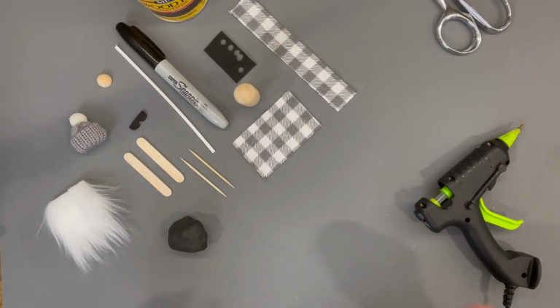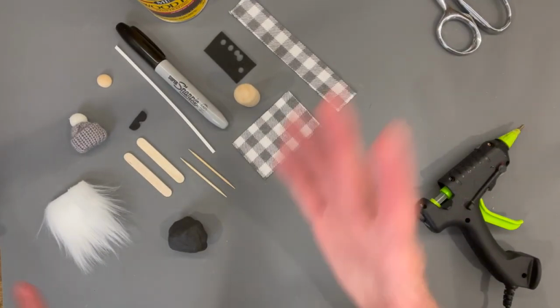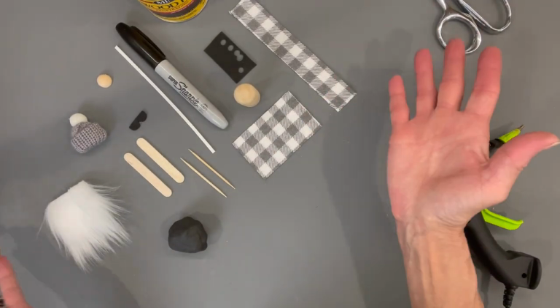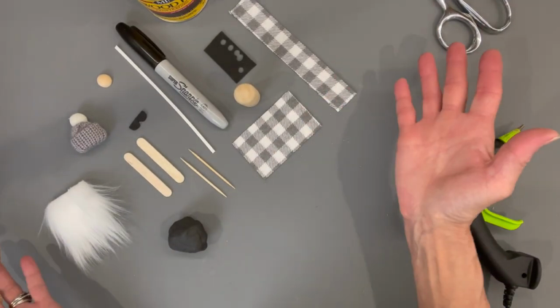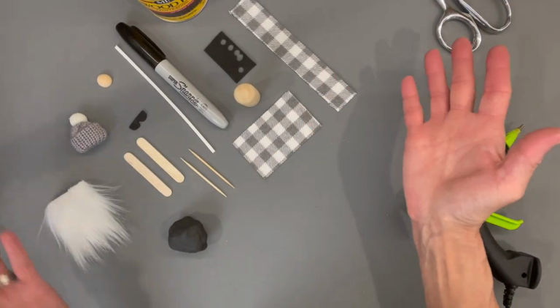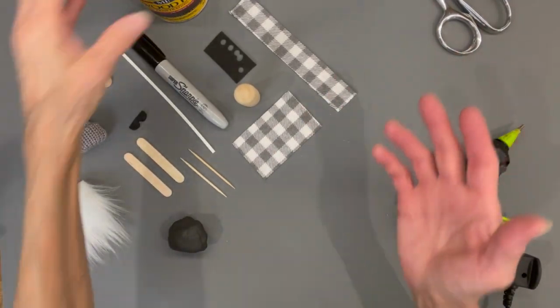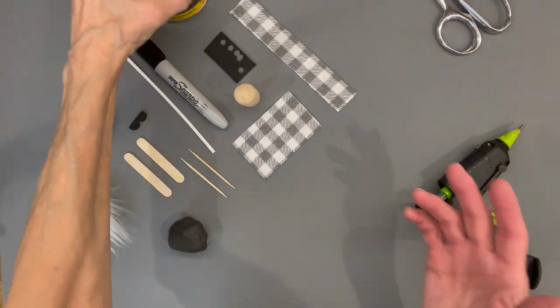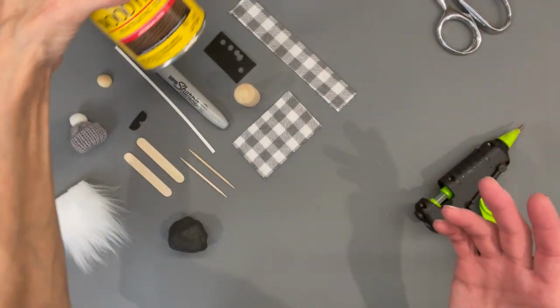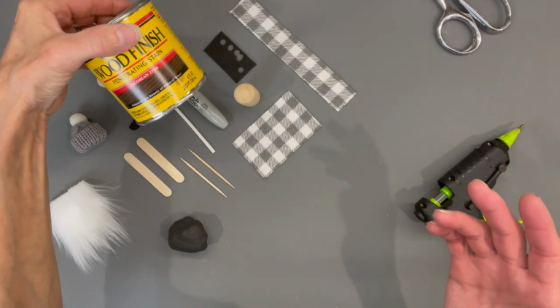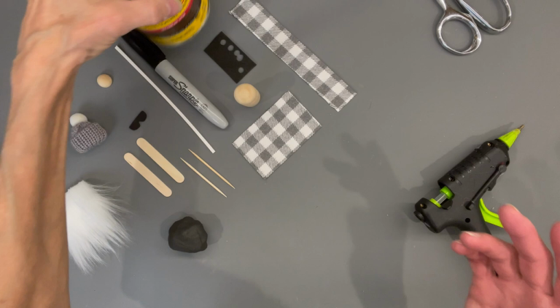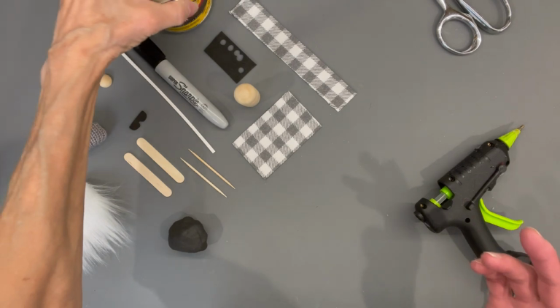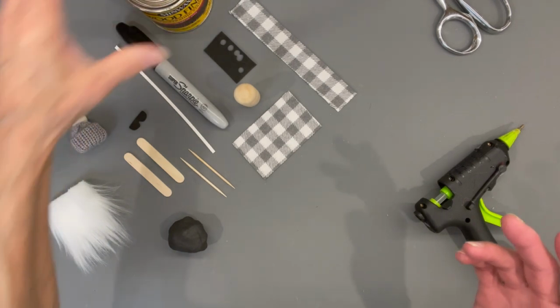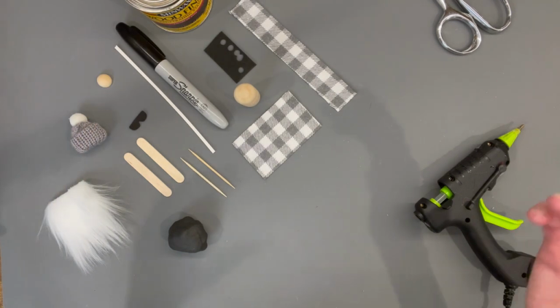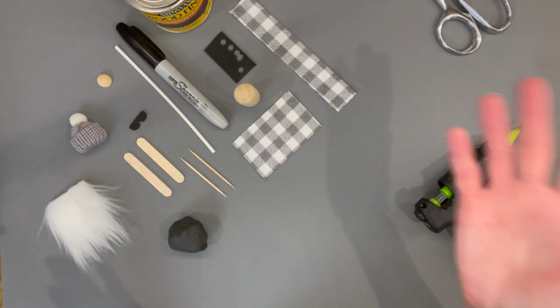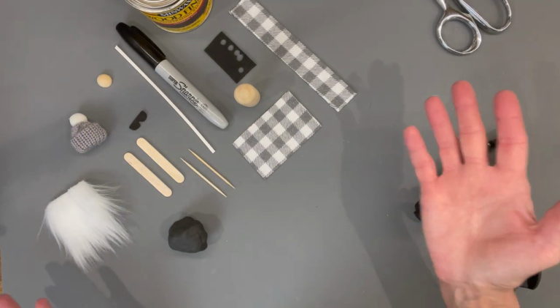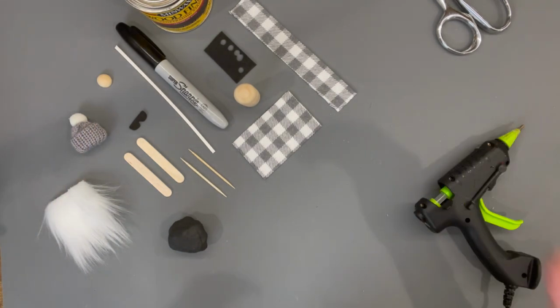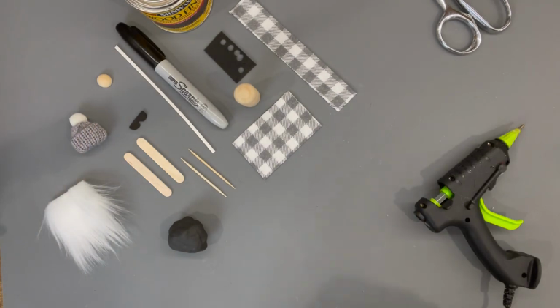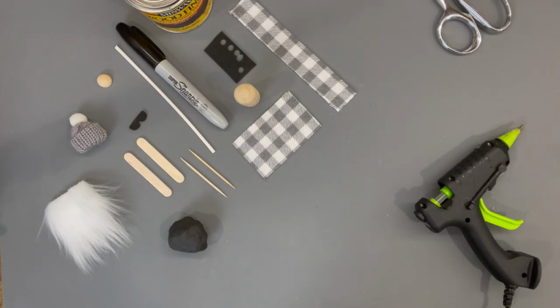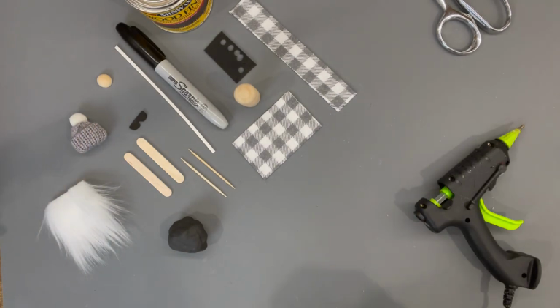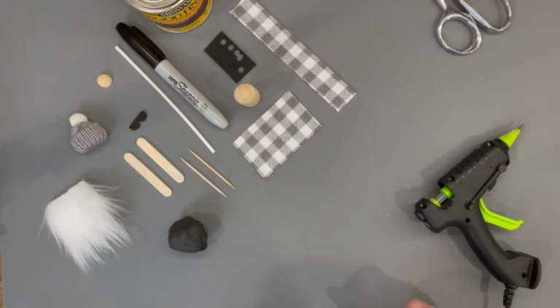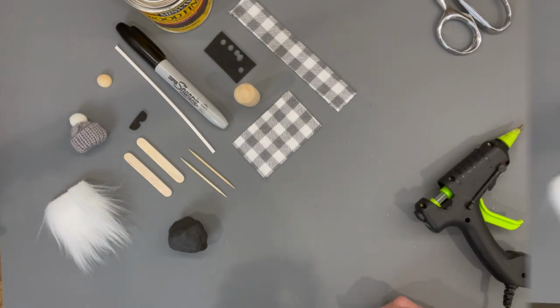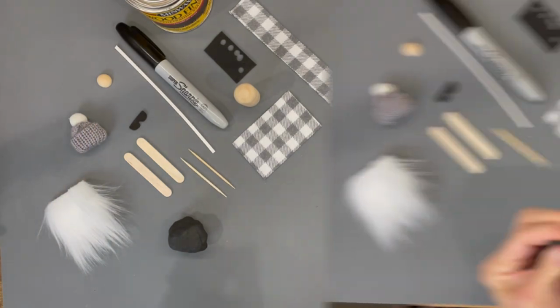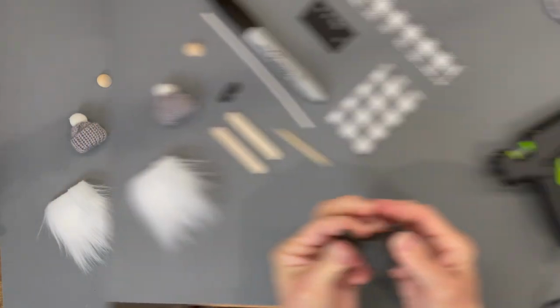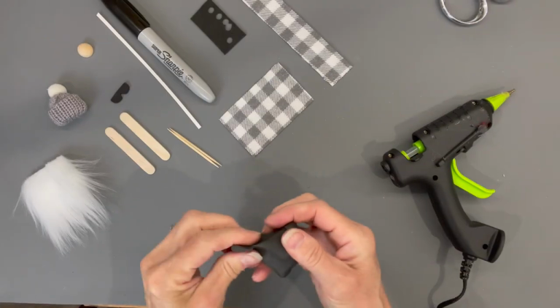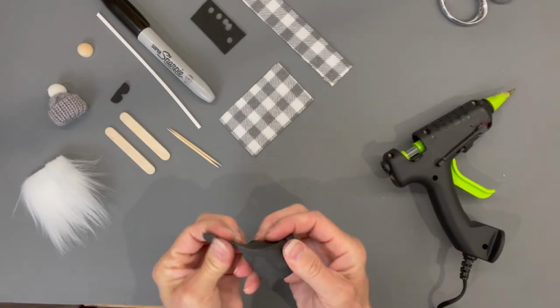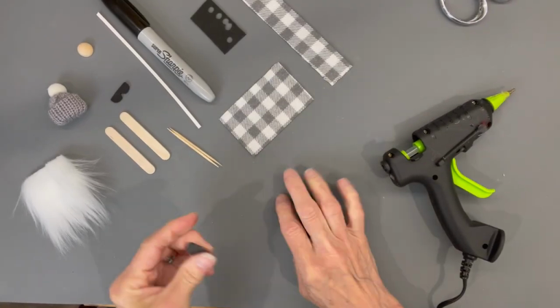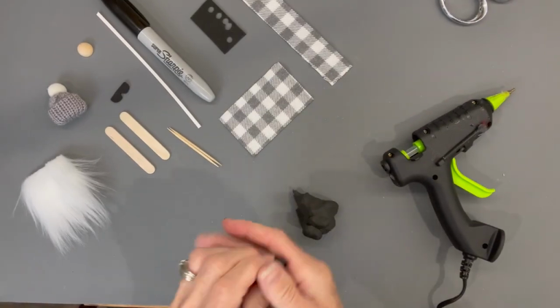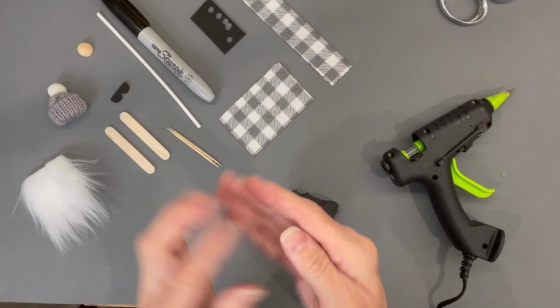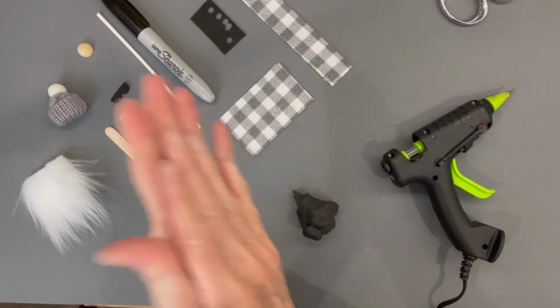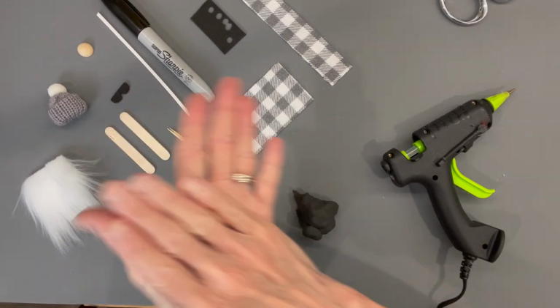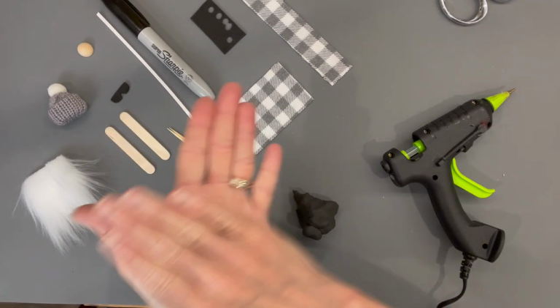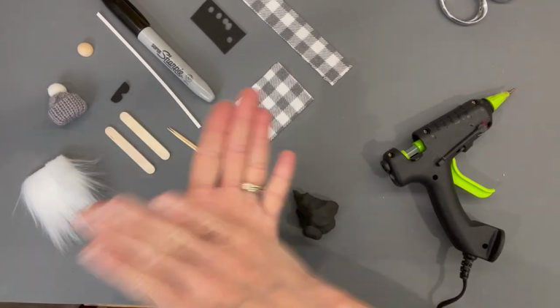Okay guys, this is pretty easy, not a lot of supplies. We're going to stain our skis and use the little peg people as the base. Let's get started — we're going to take a black Sculpey clay.